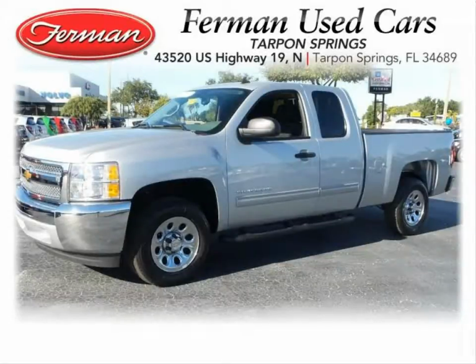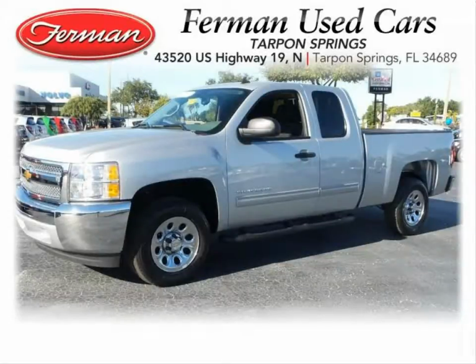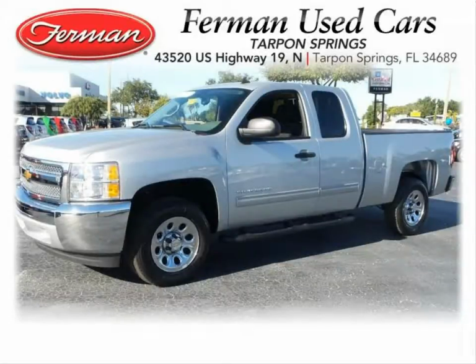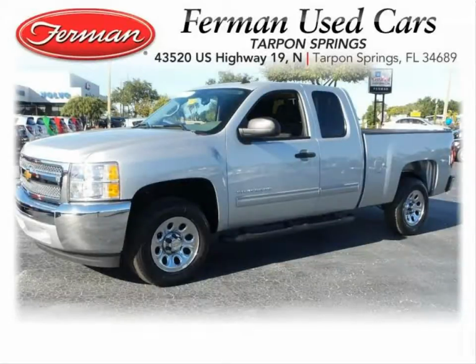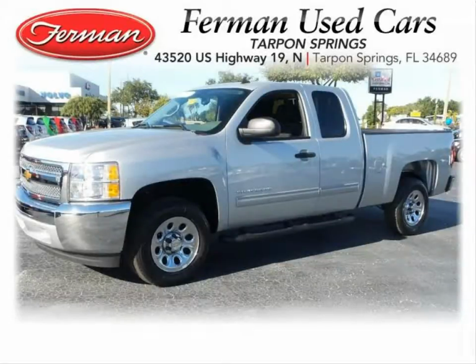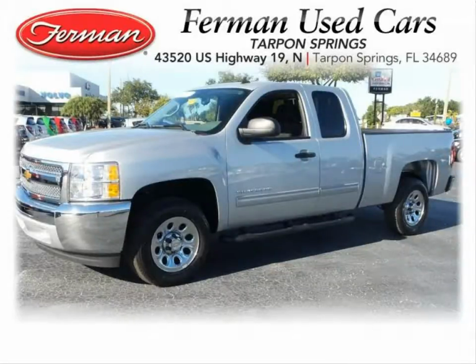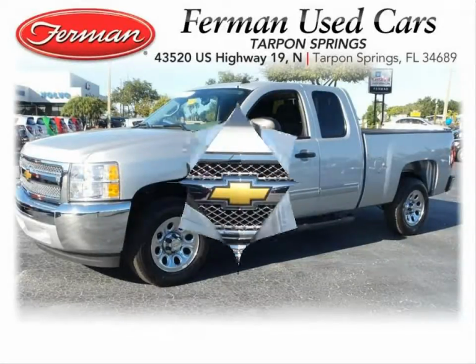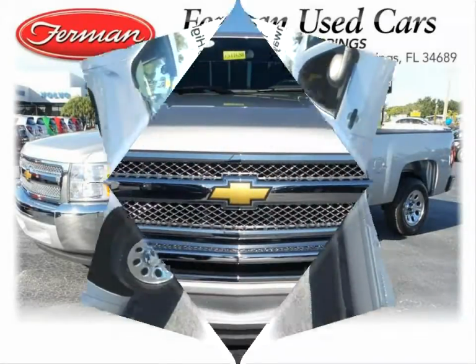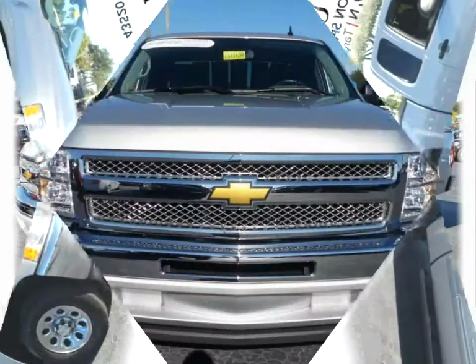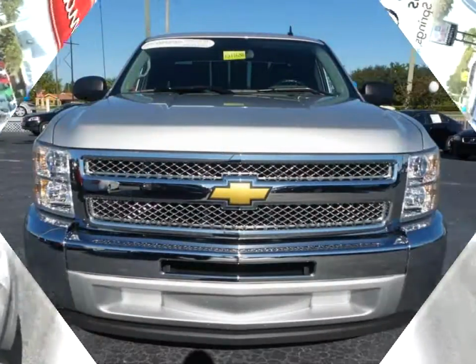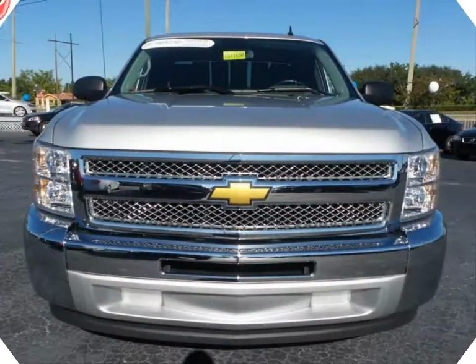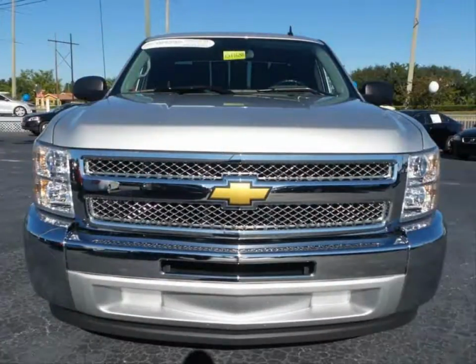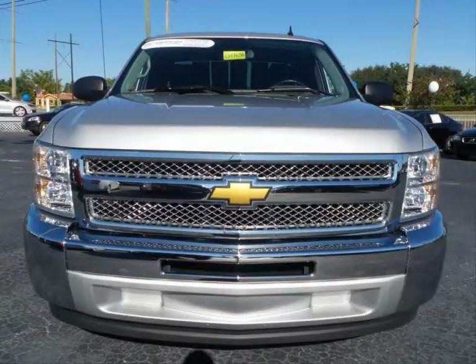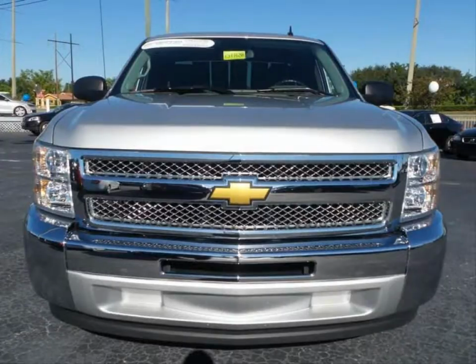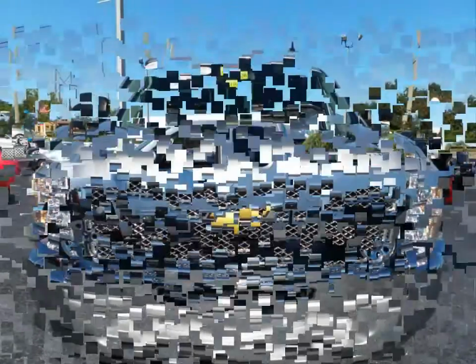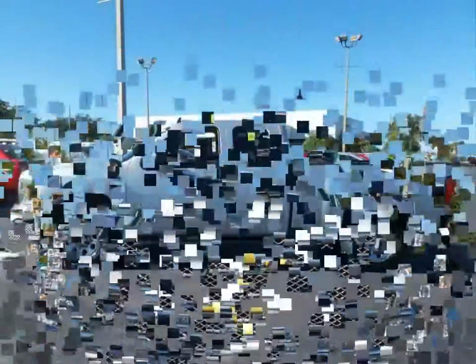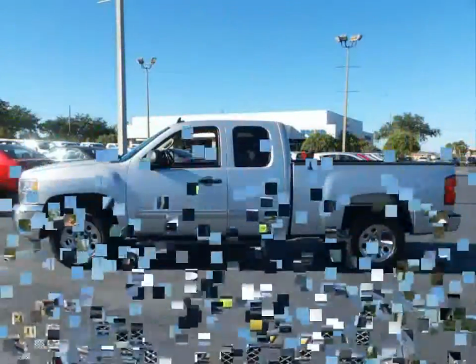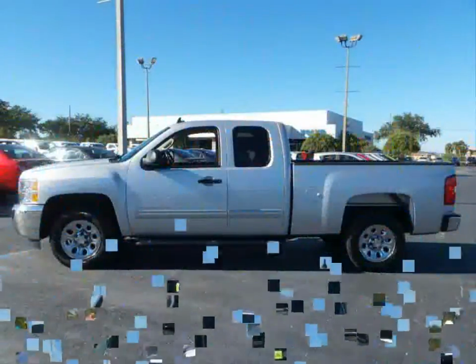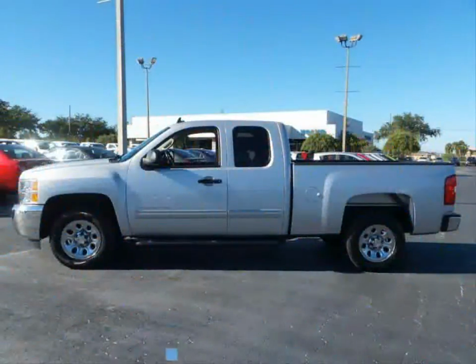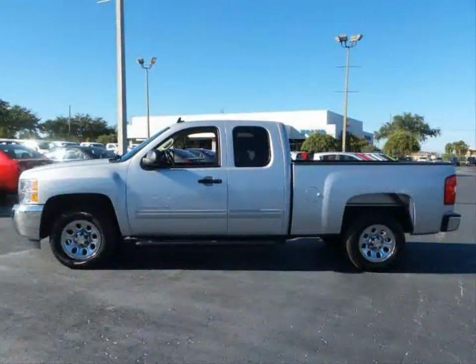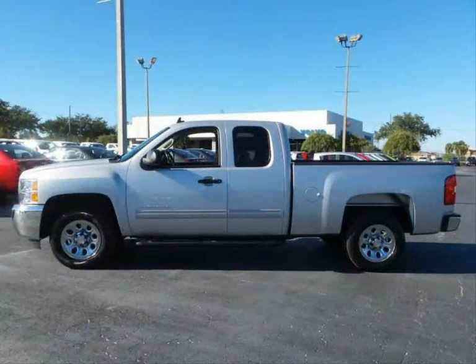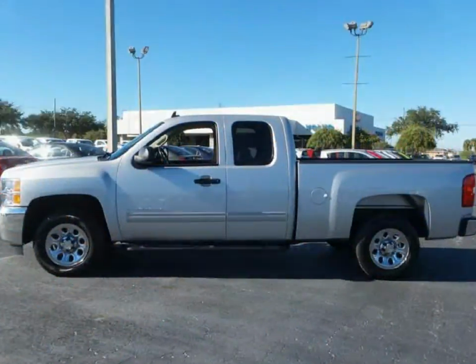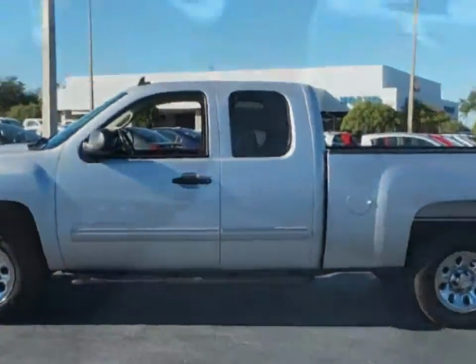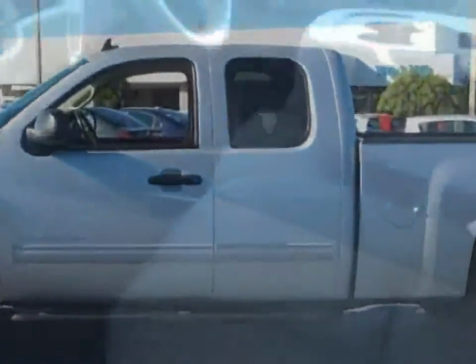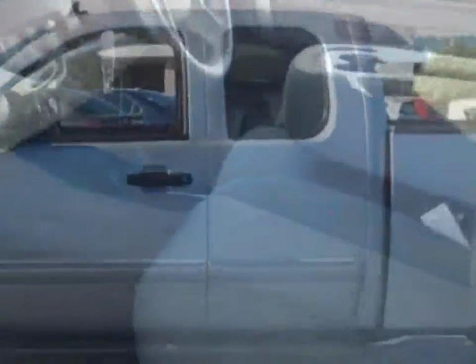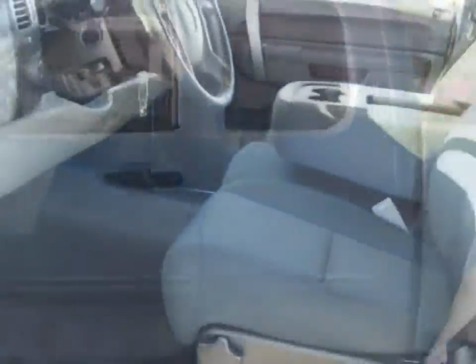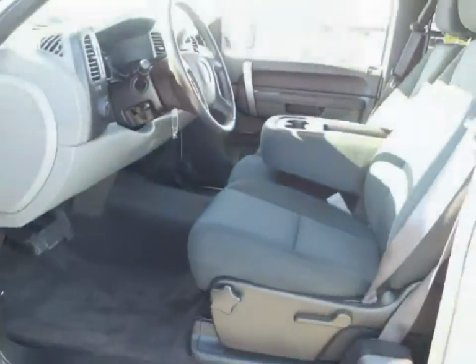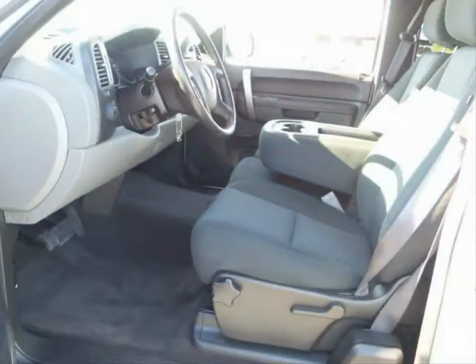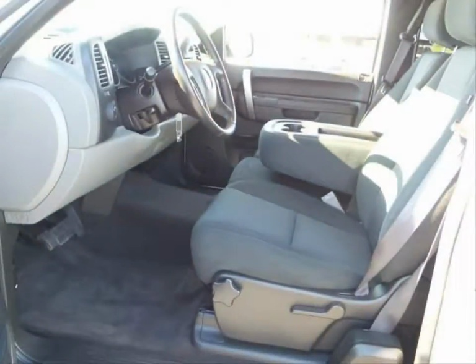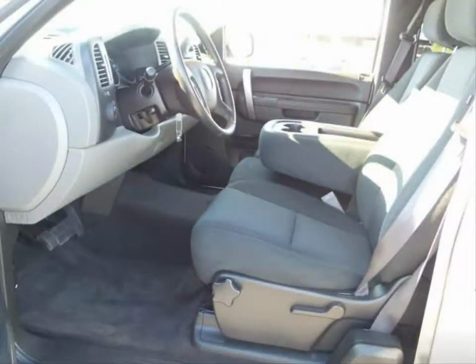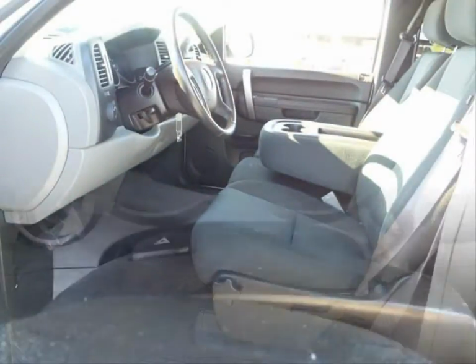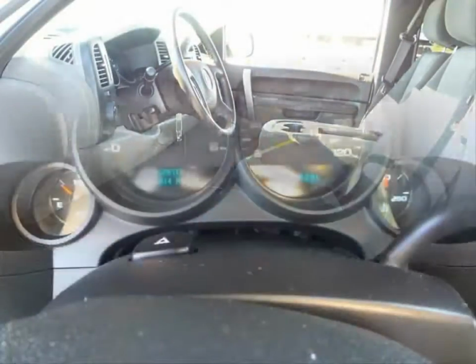Furman Chevrolet of Tarpon Springs with a 2012 Chevrolet Silverado 1500 LS. This vehicle has a Vortec 4.8 liter V8 and an automatic transmission.